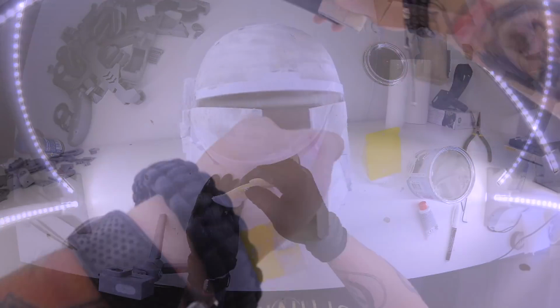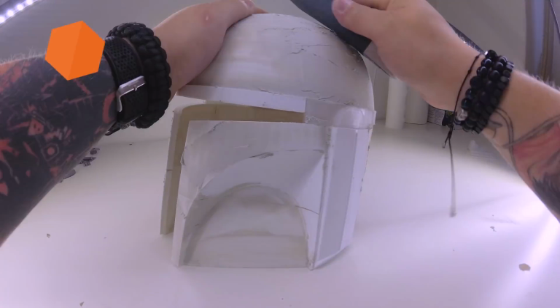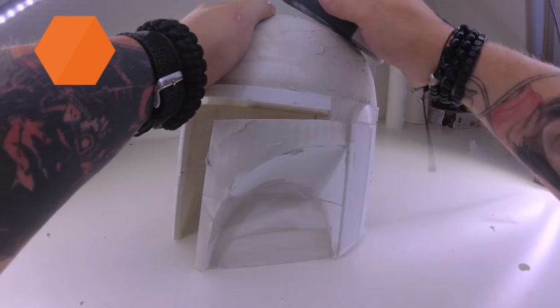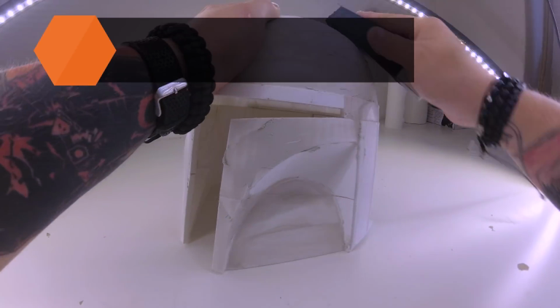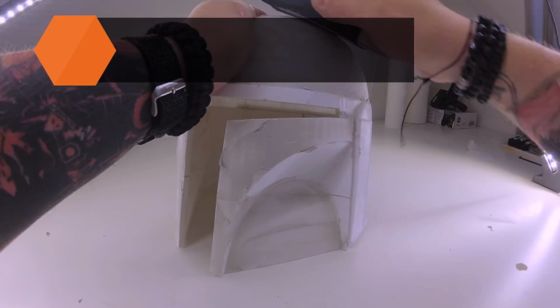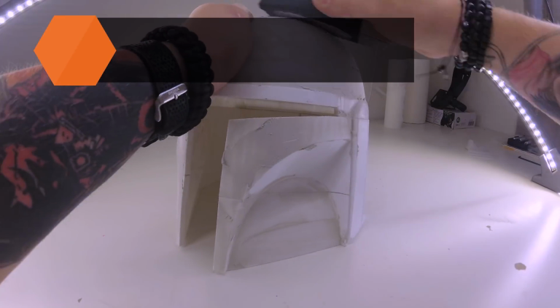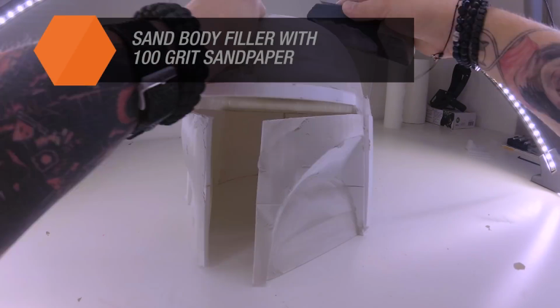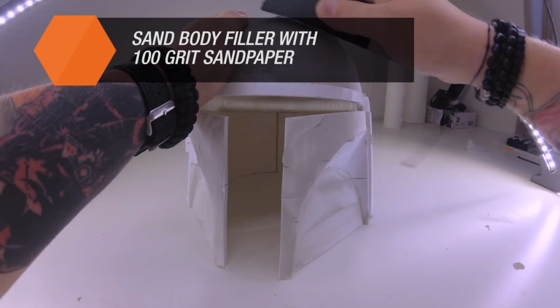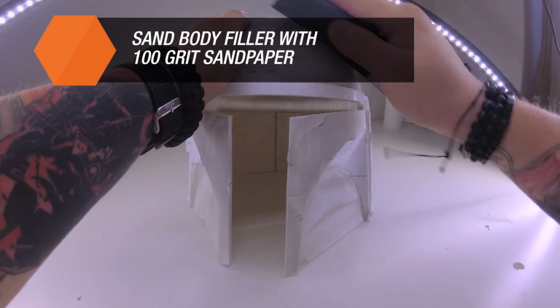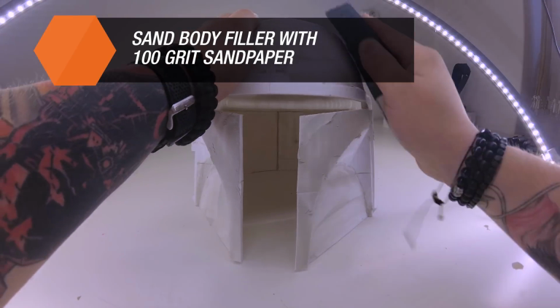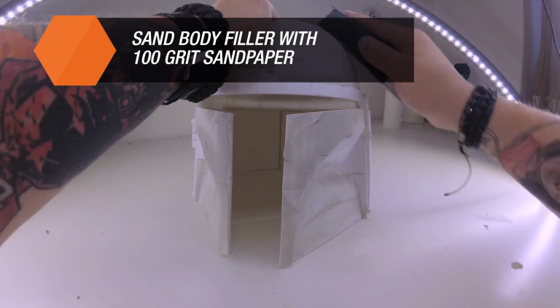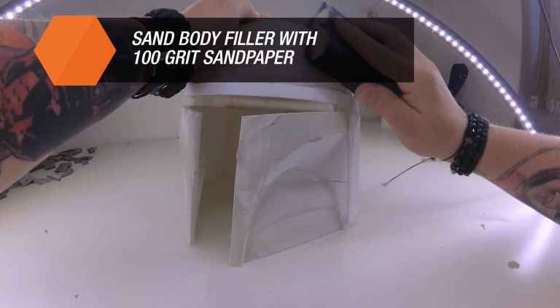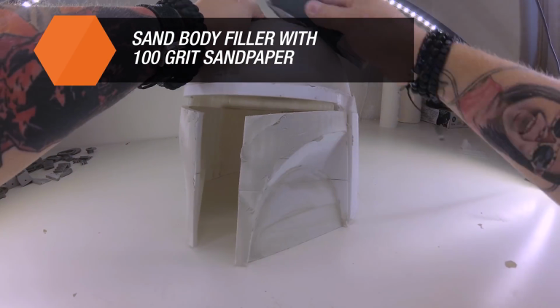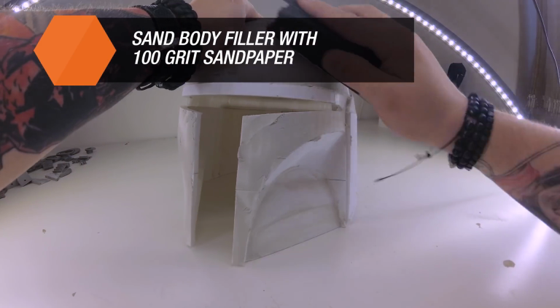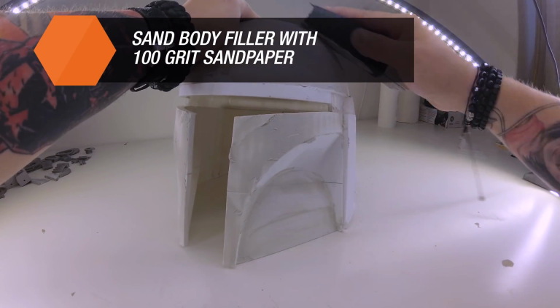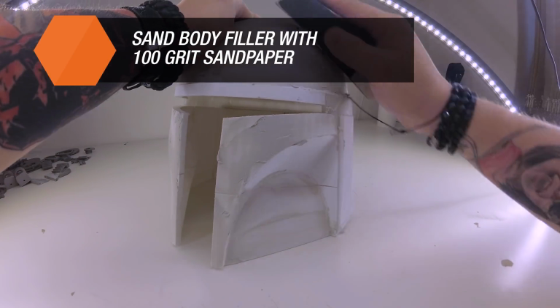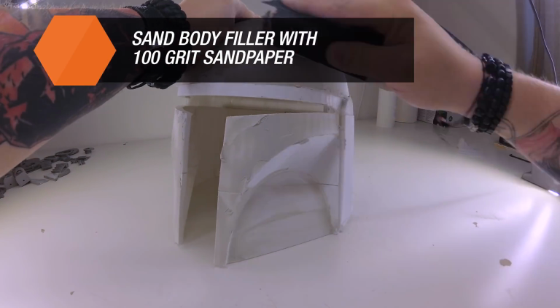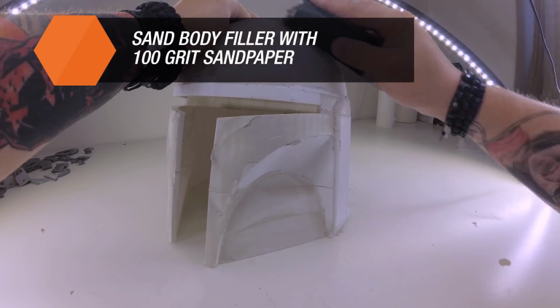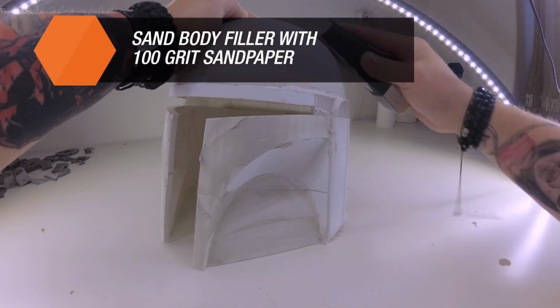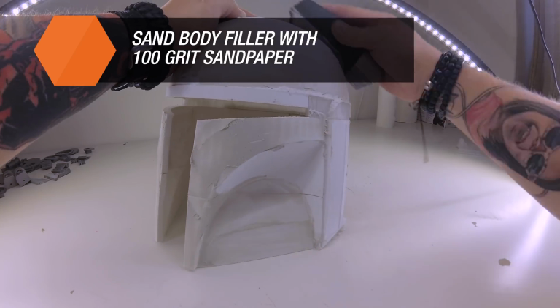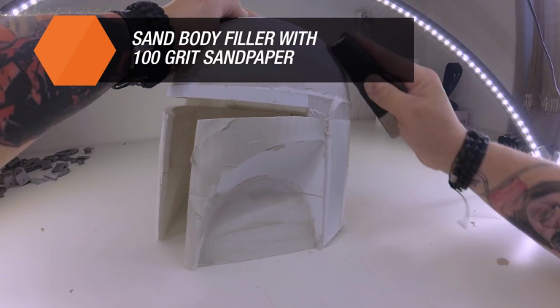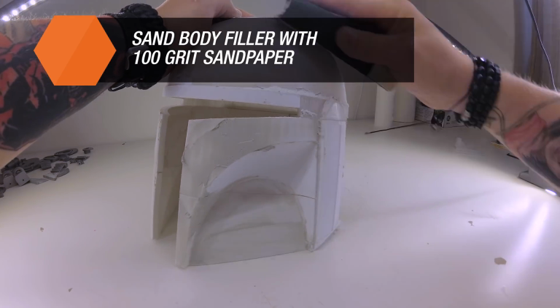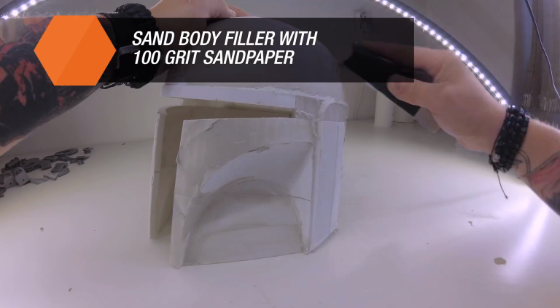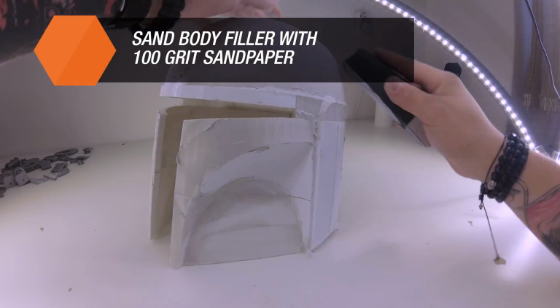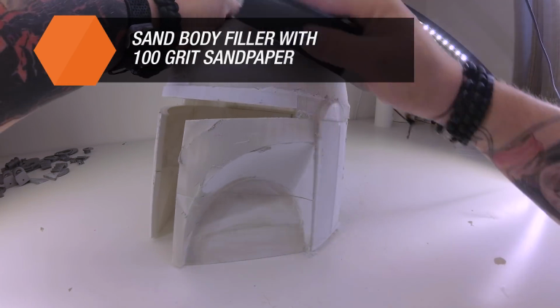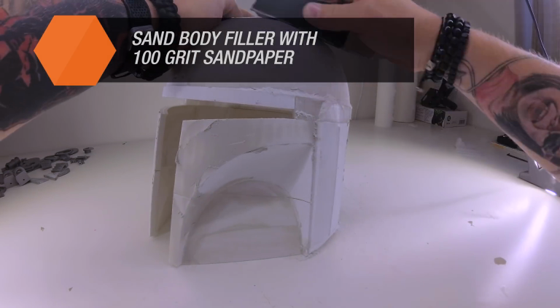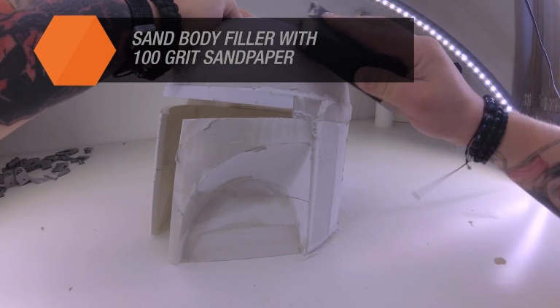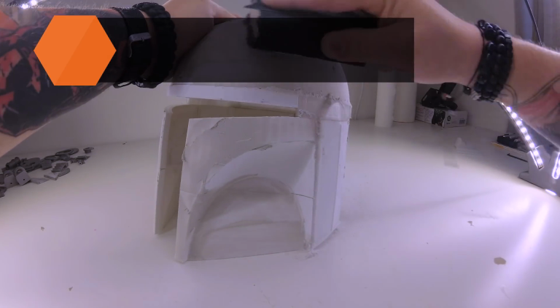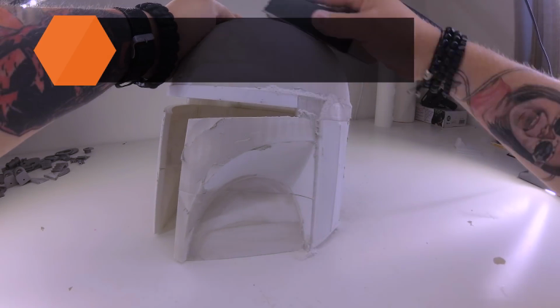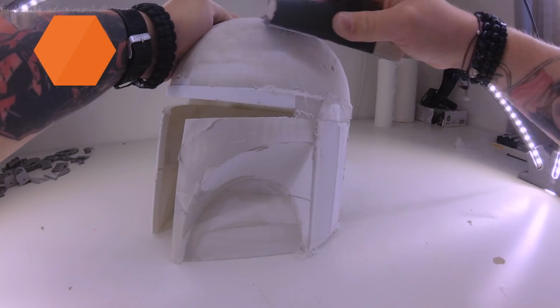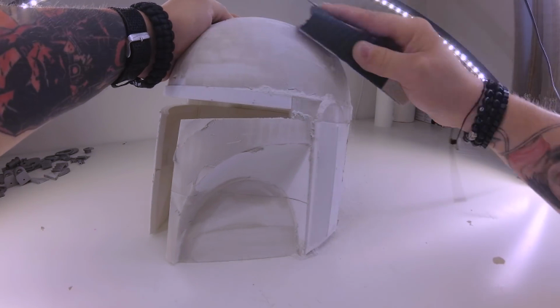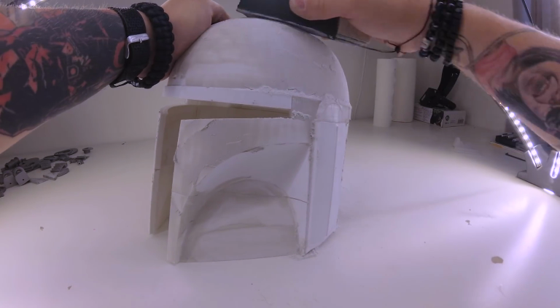Once the model has dried, polish it with a P100 sandpaper. Keep repeating this procedure until the gaps are no longer visible.